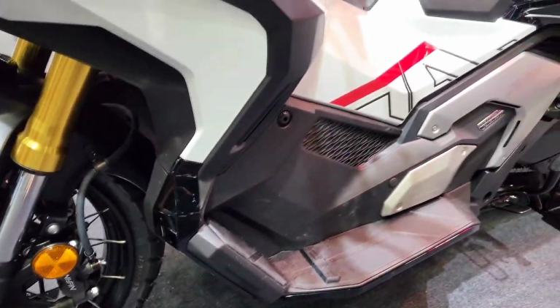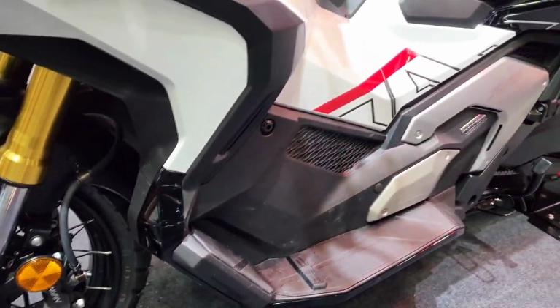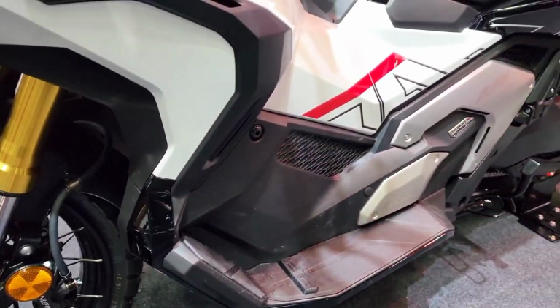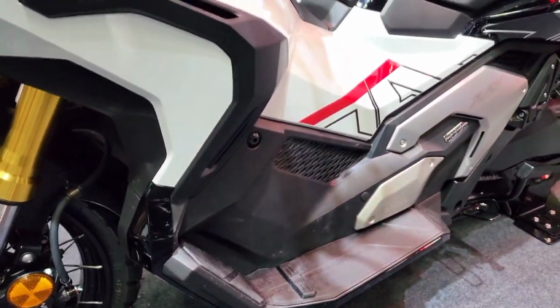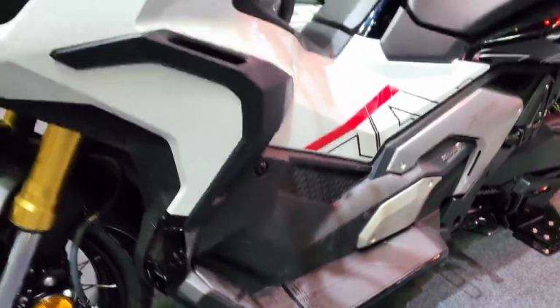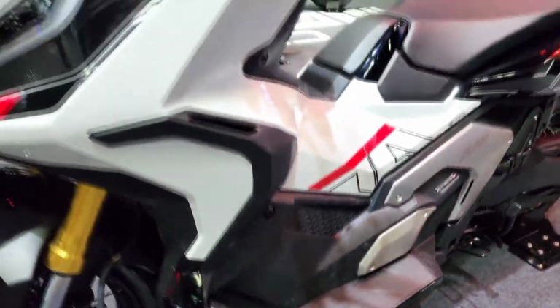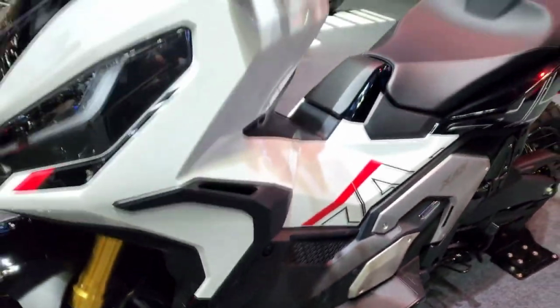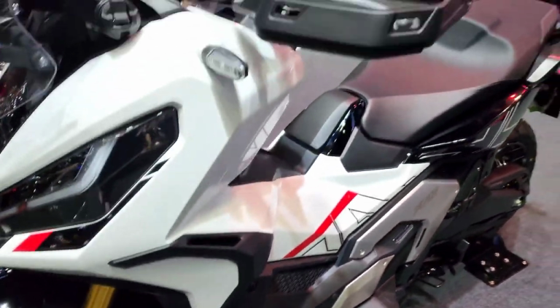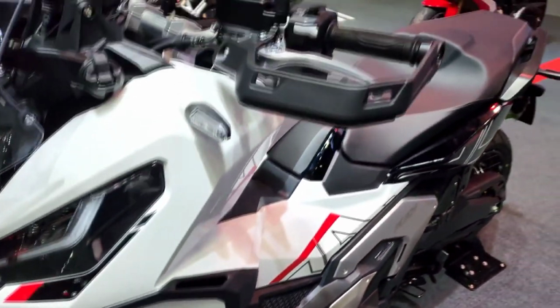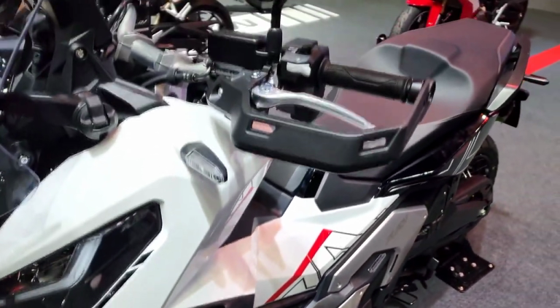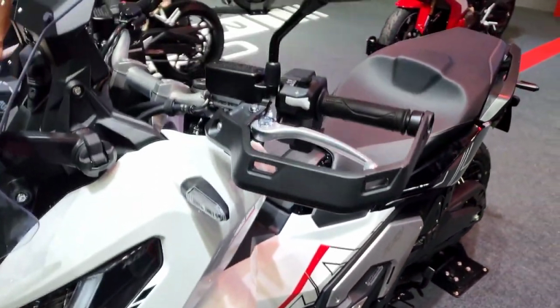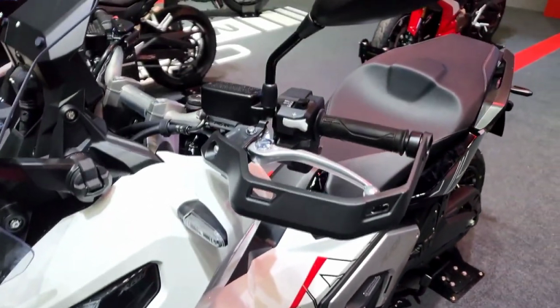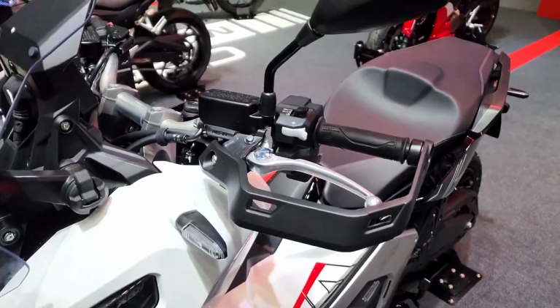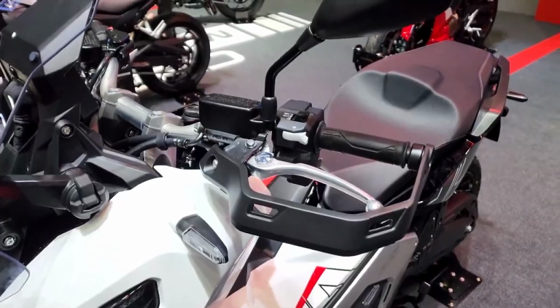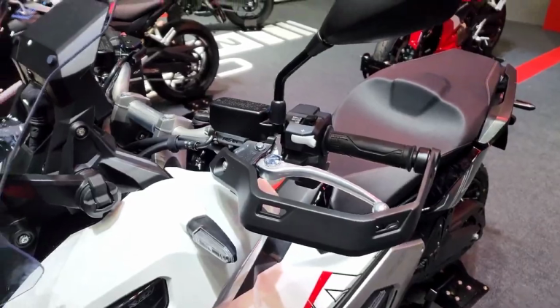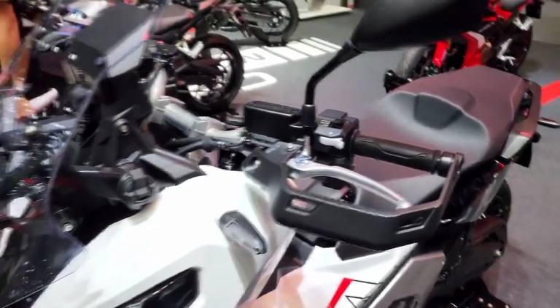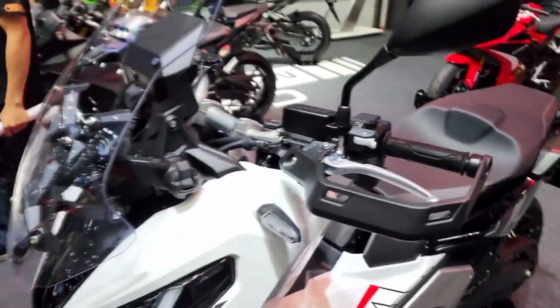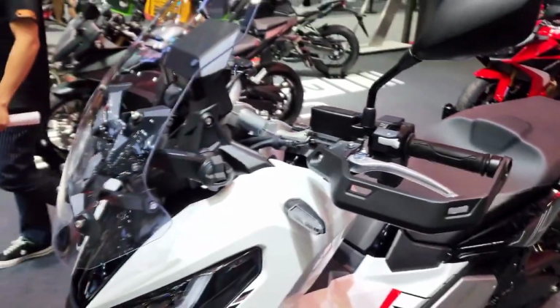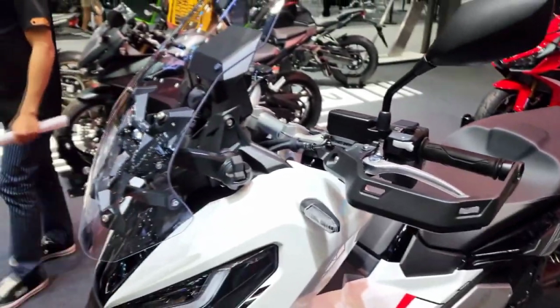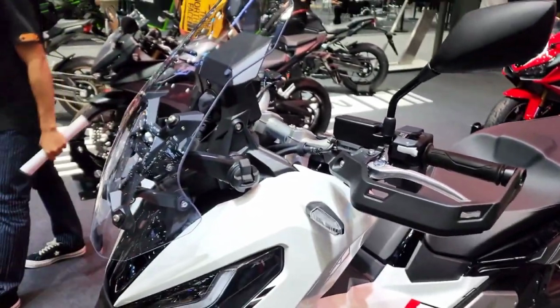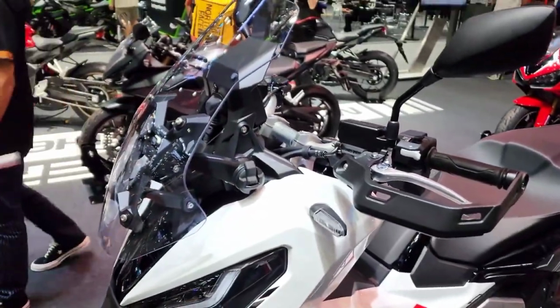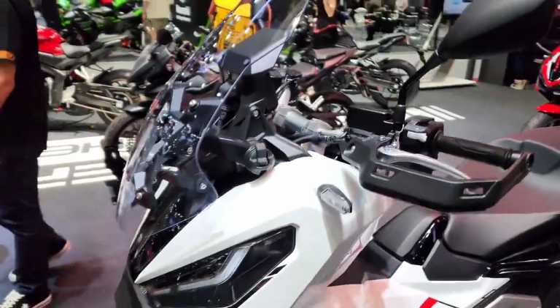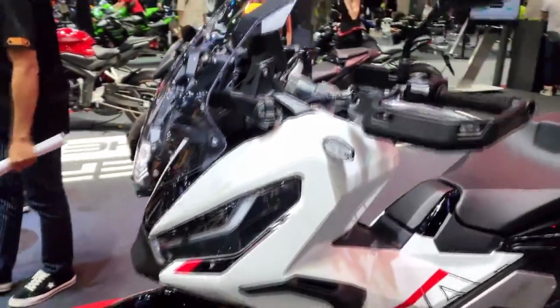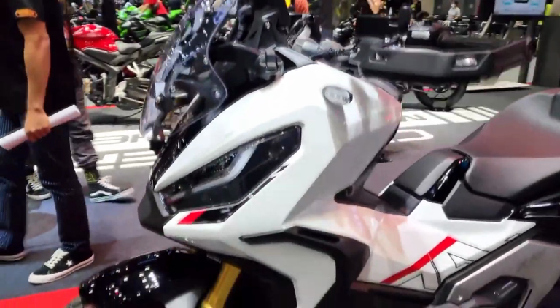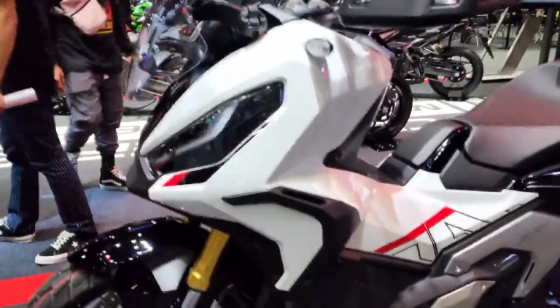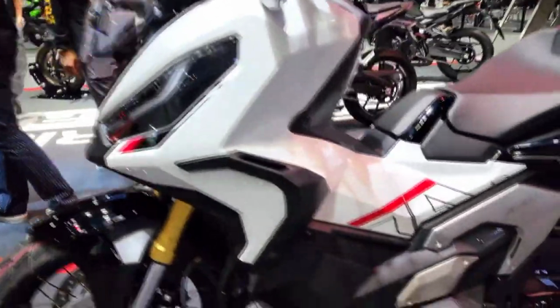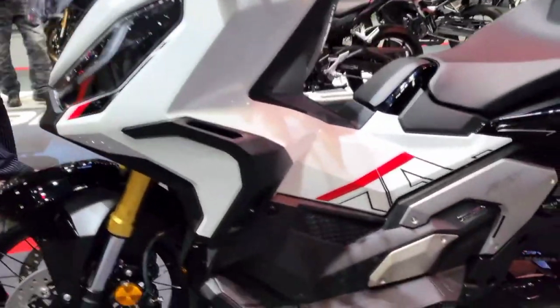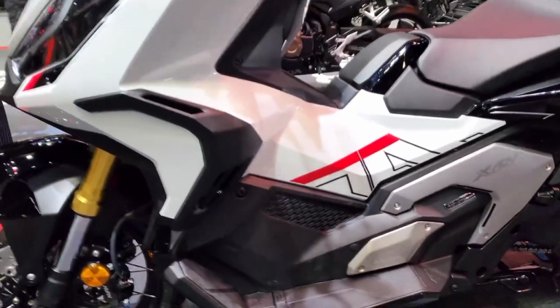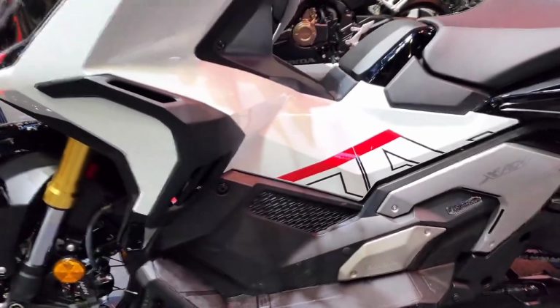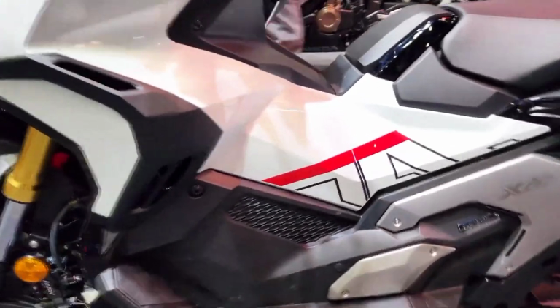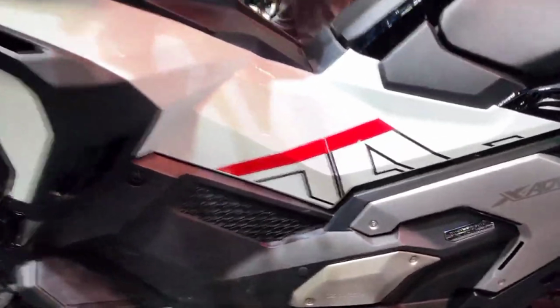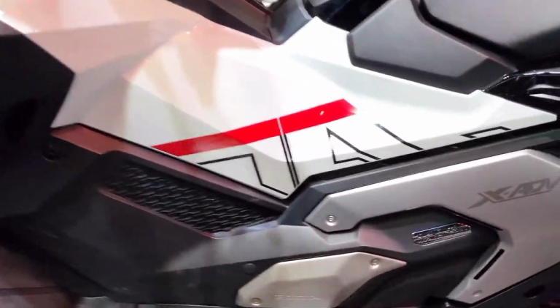The 2023 Honda XADV Special Edition is offered with a starting price of $14,990, or about ₱839,000 in Philippine Peso.